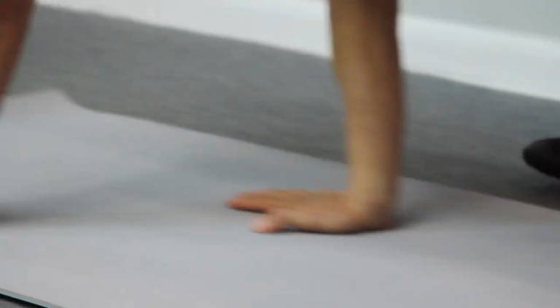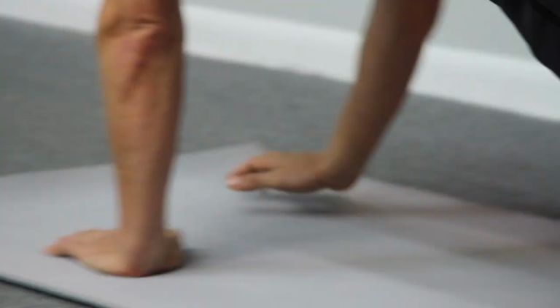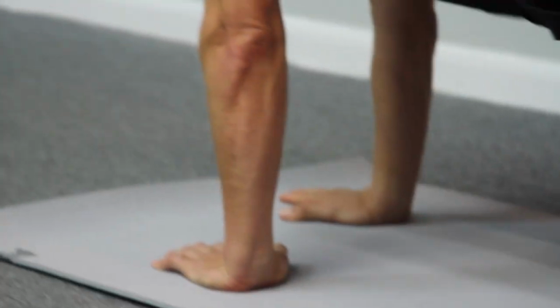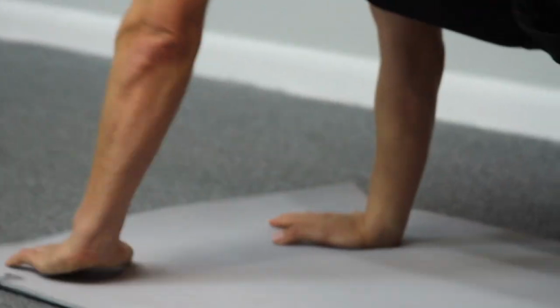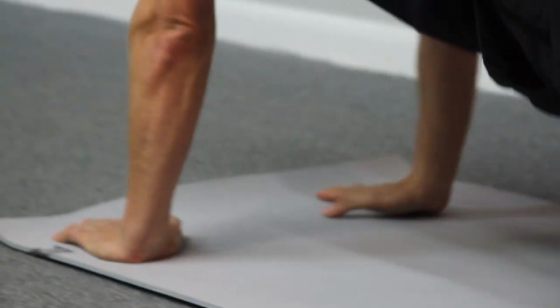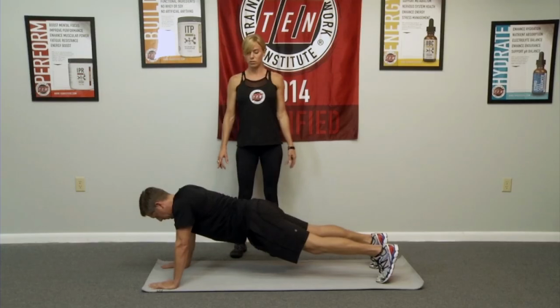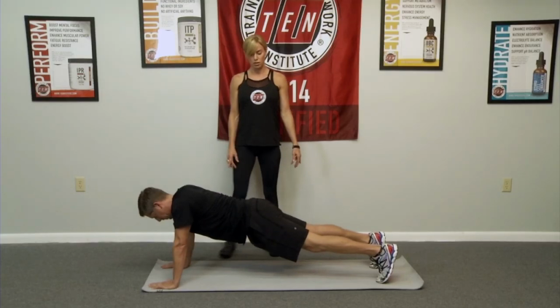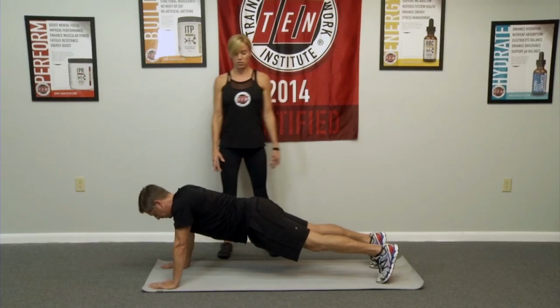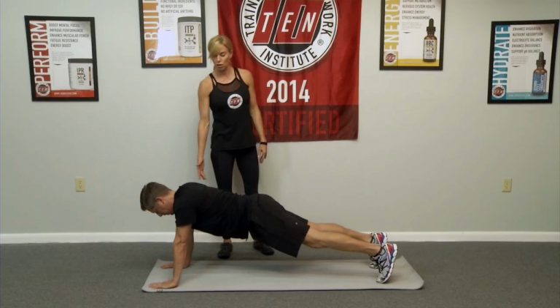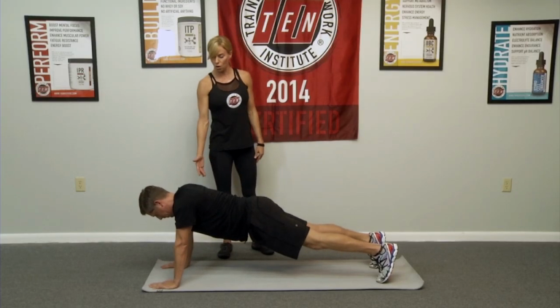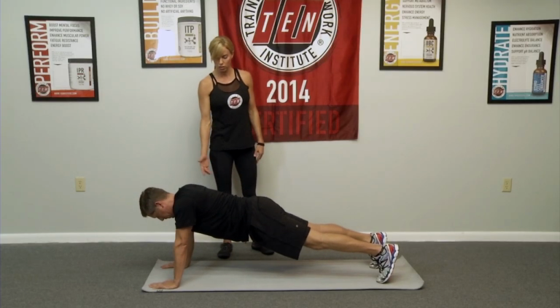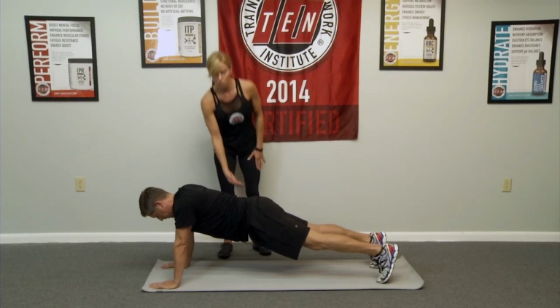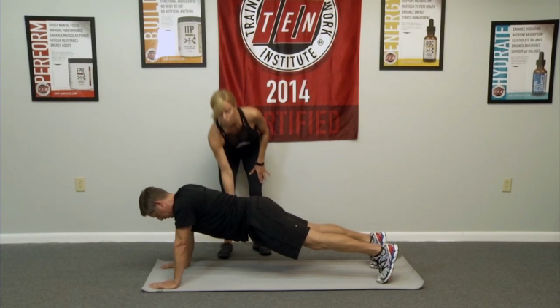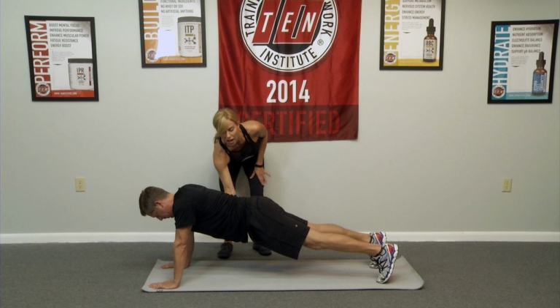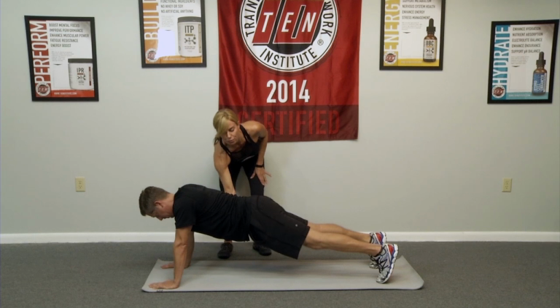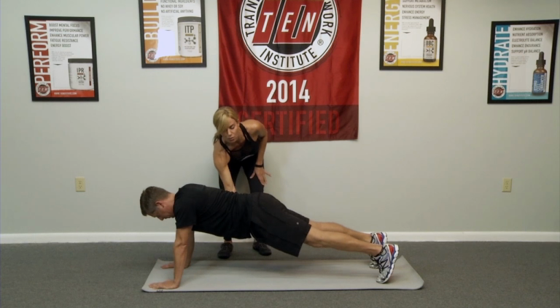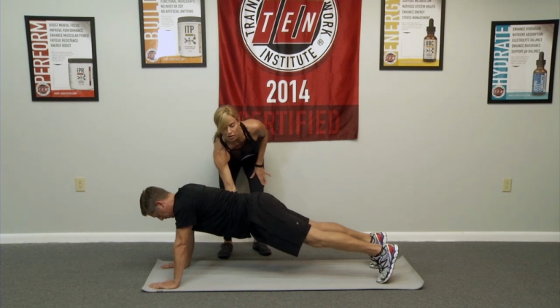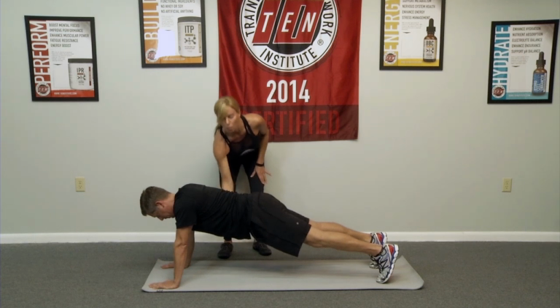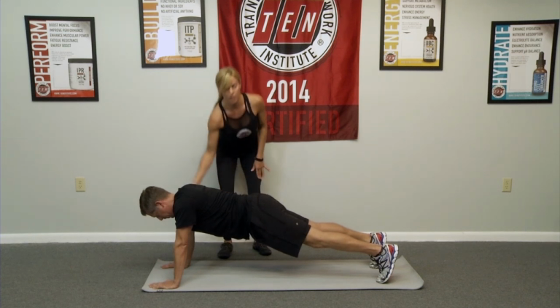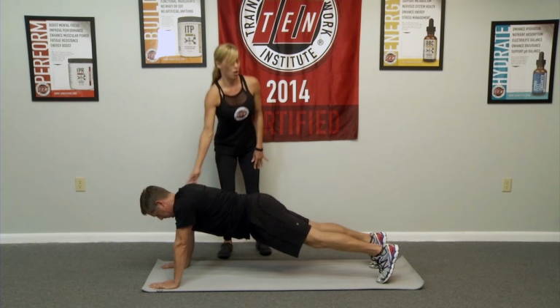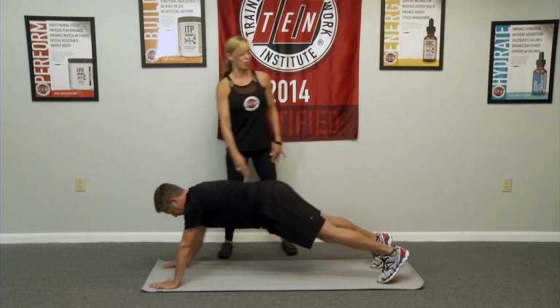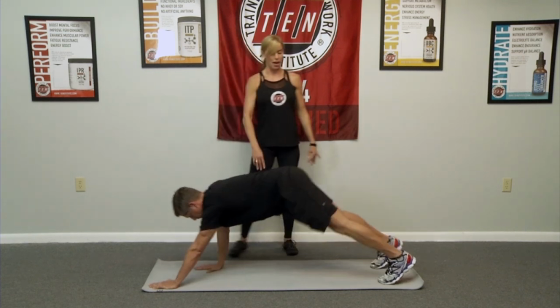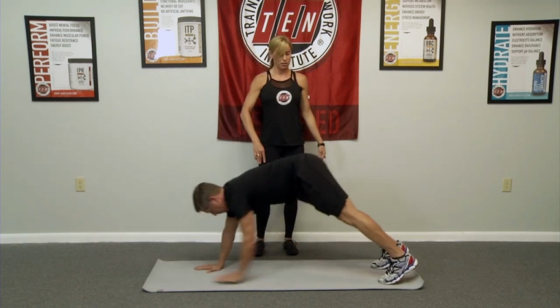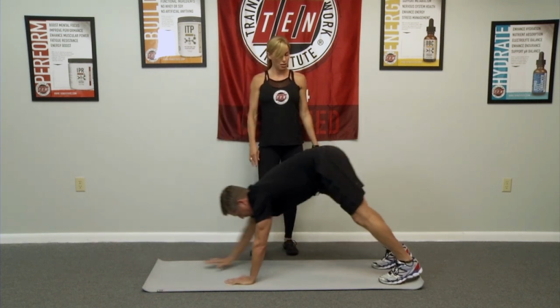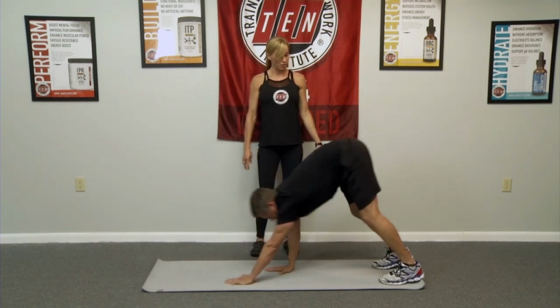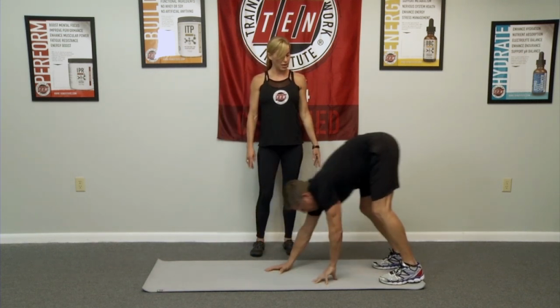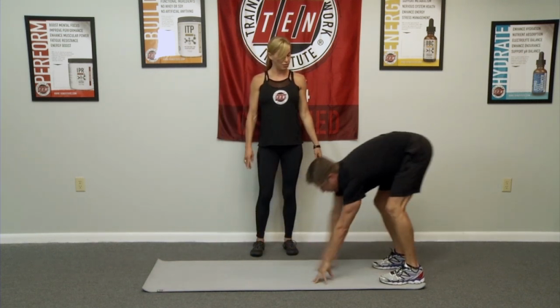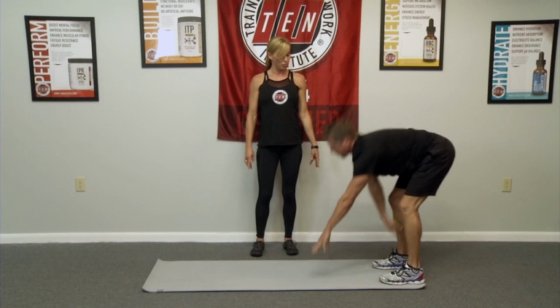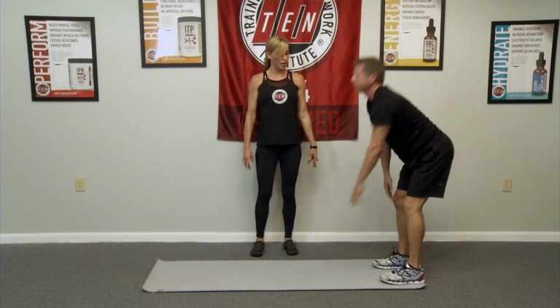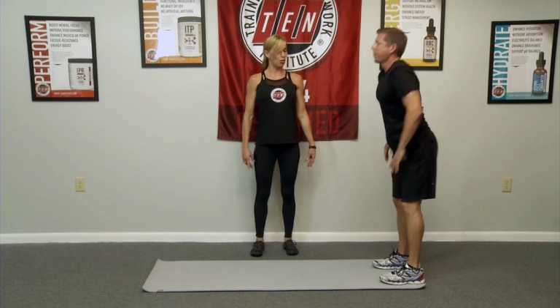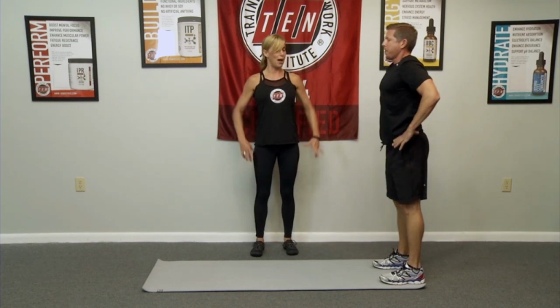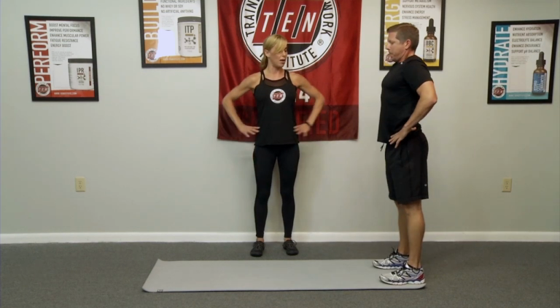Hands are going to go right underneath shoulders, nice strong core. Rebound it through the core and walk your hands all the way back. Bend your knees slightly for the hamstrings and all the way back up.